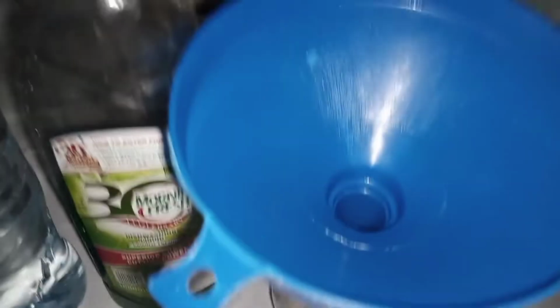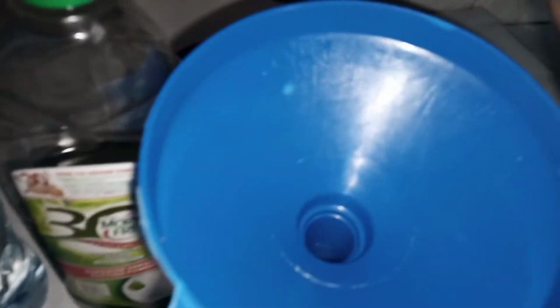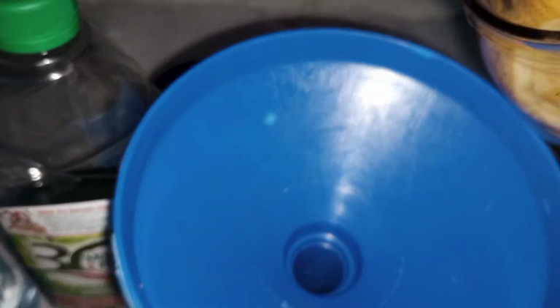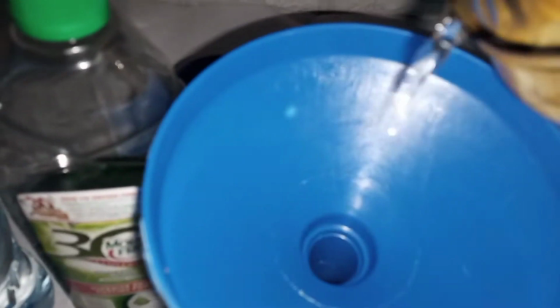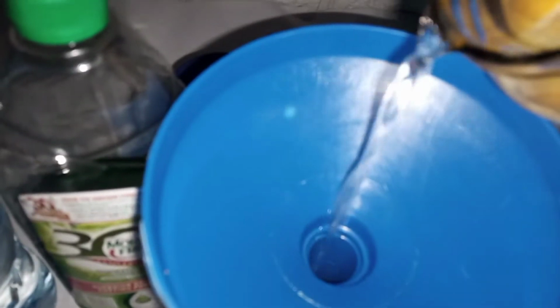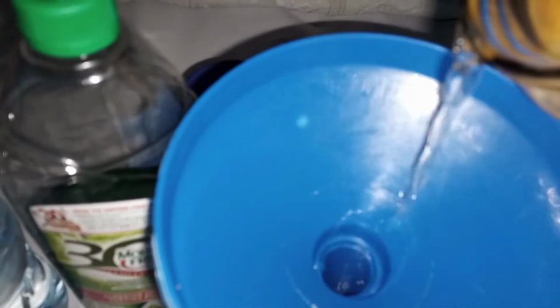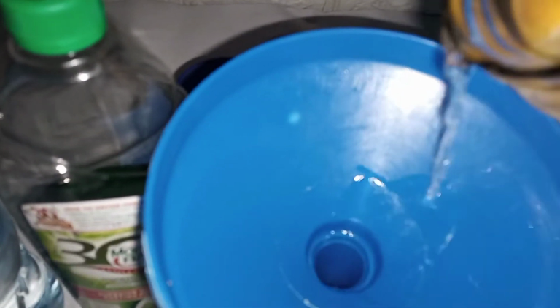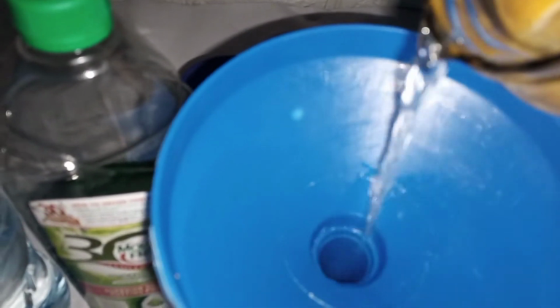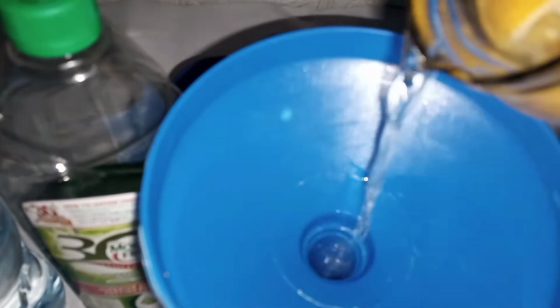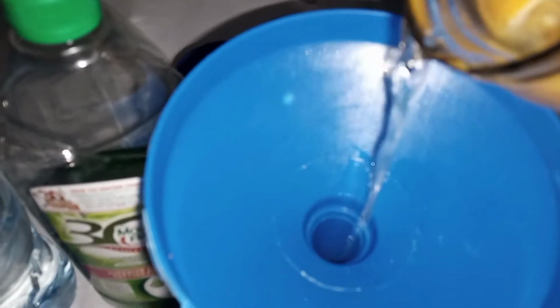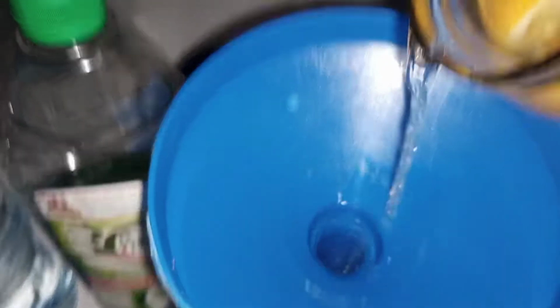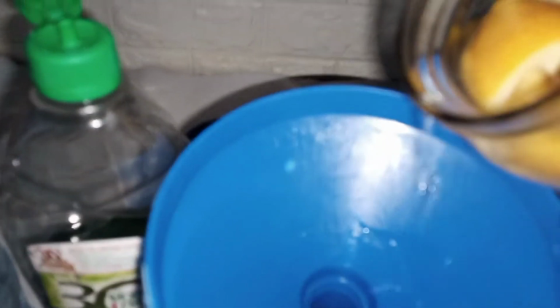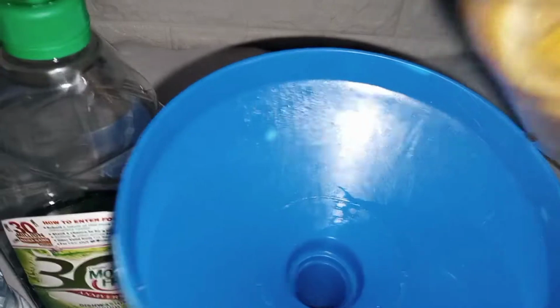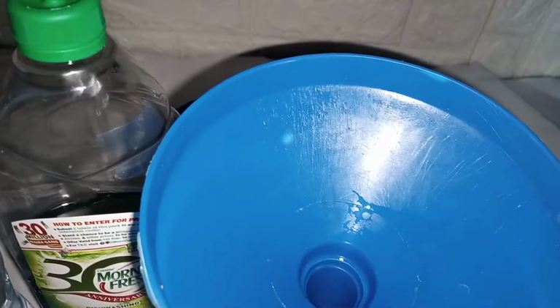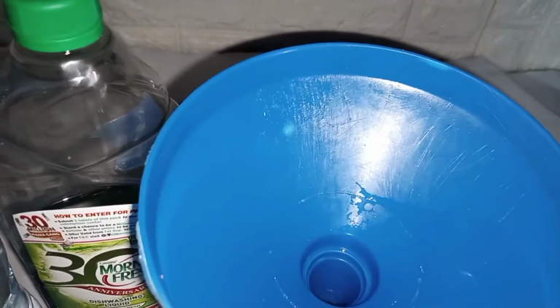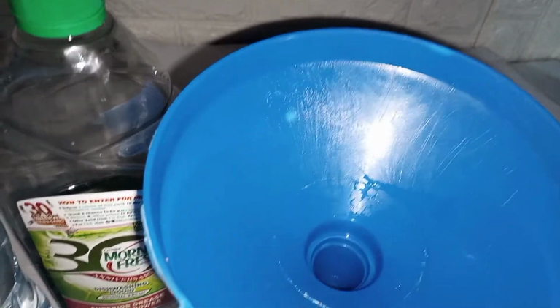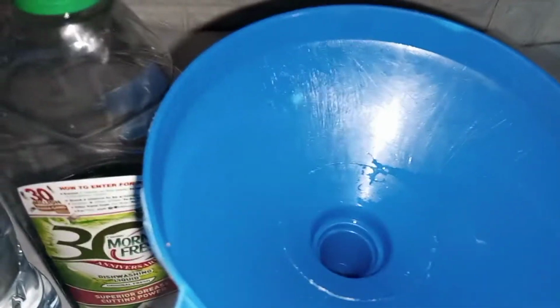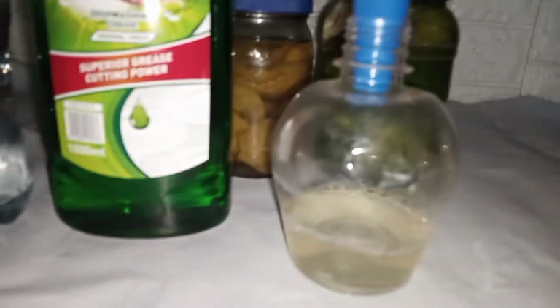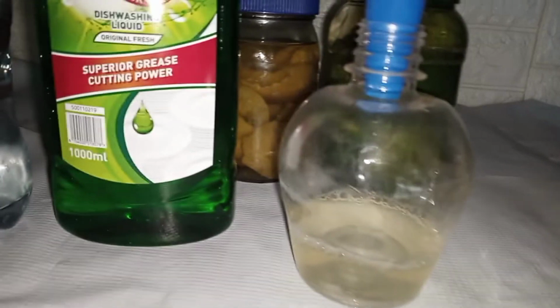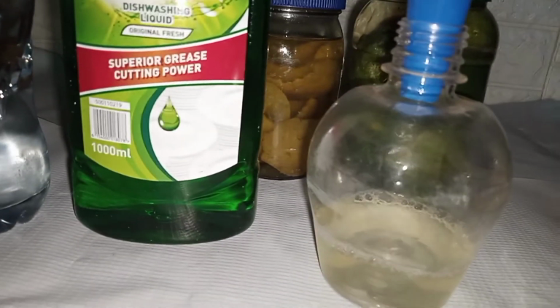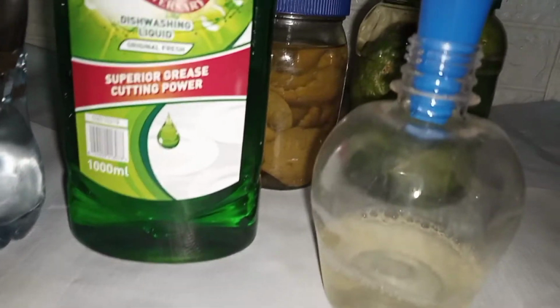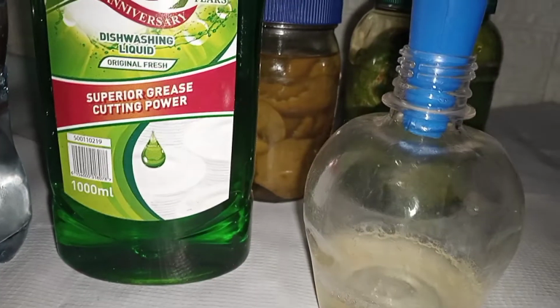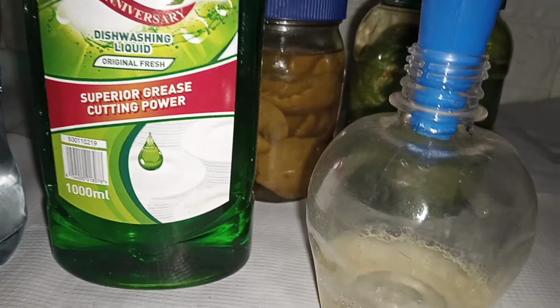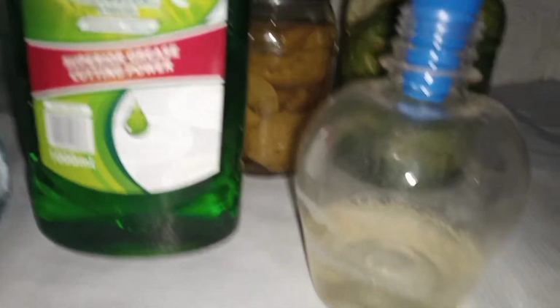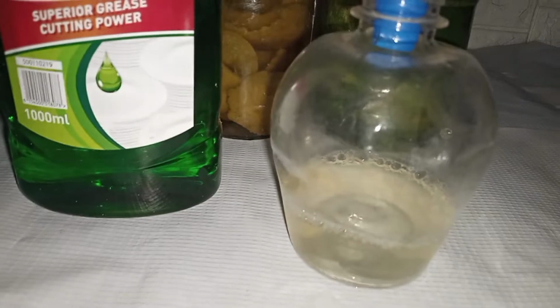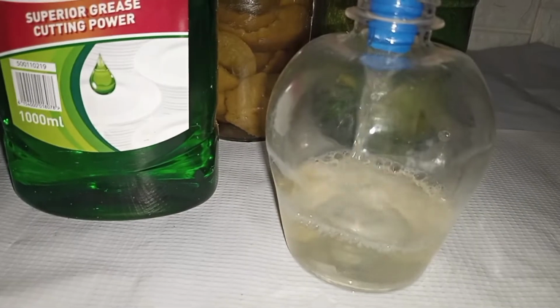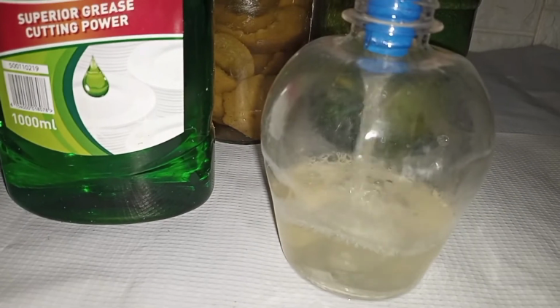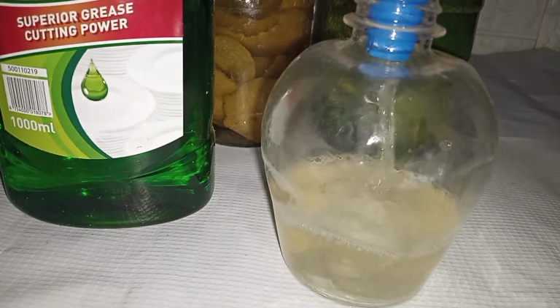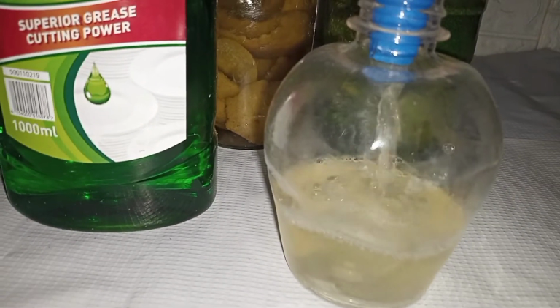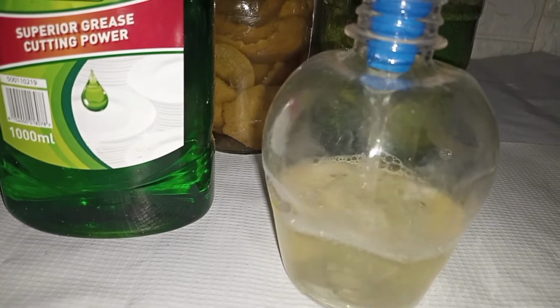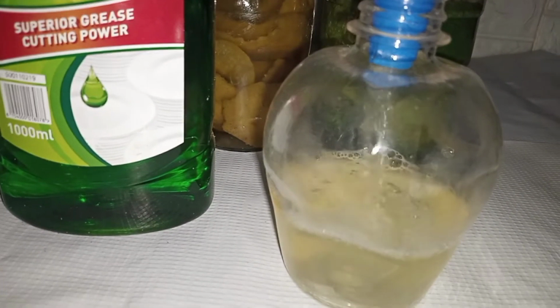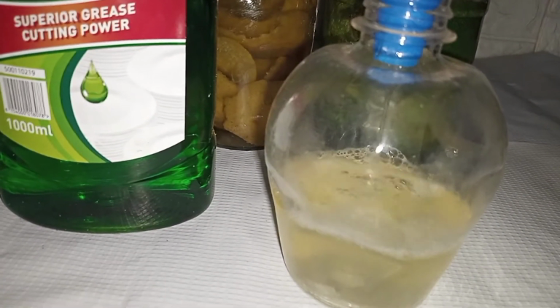I'll be using the orange to show you how you can make your all-purpose surface cleaner. Now, in your spray bottle, with the help of a funnel, you just pour in your solution.